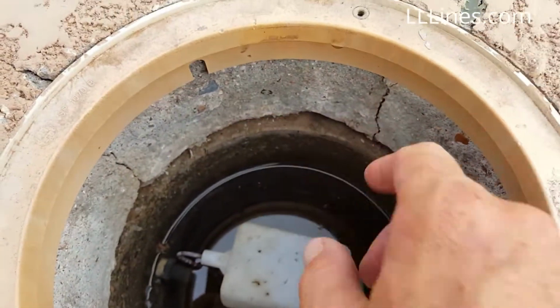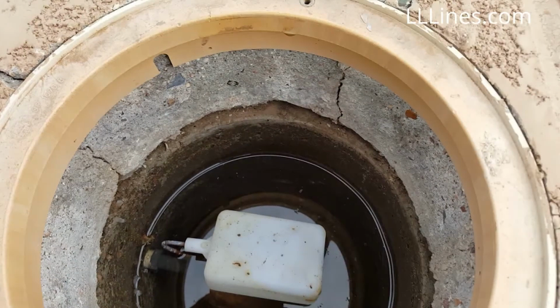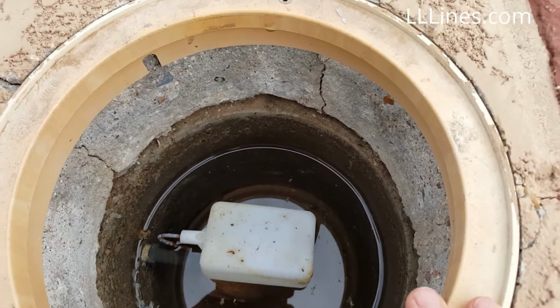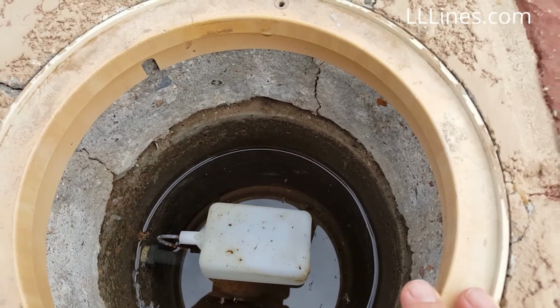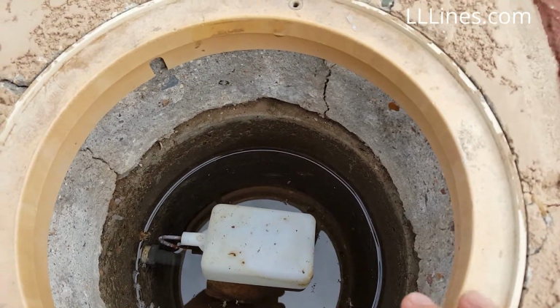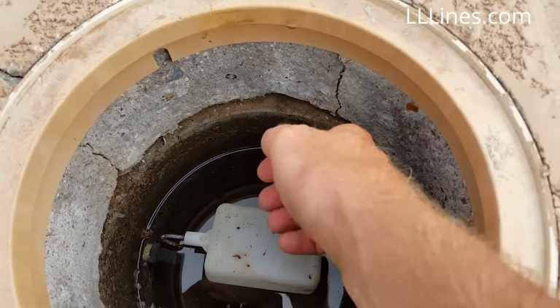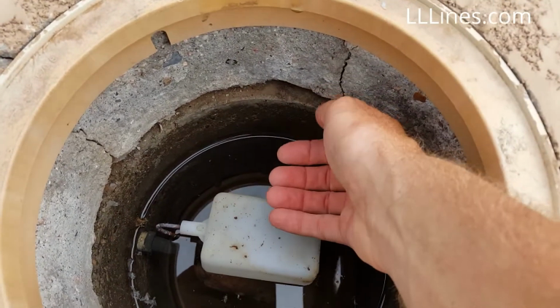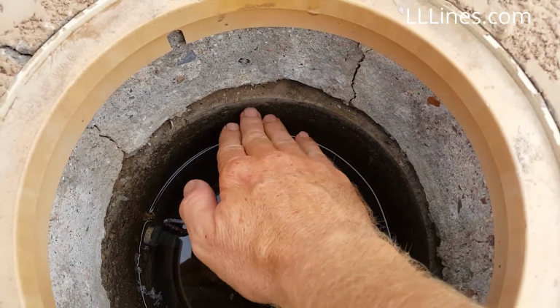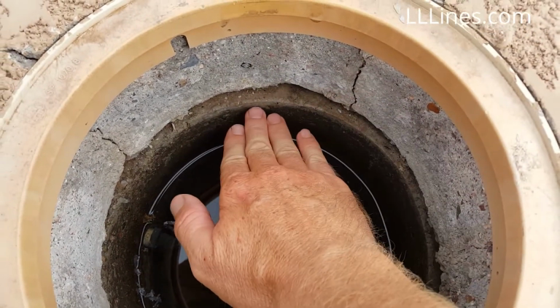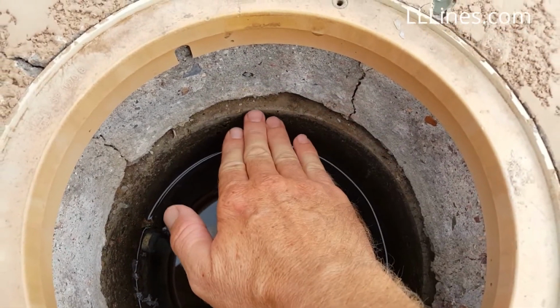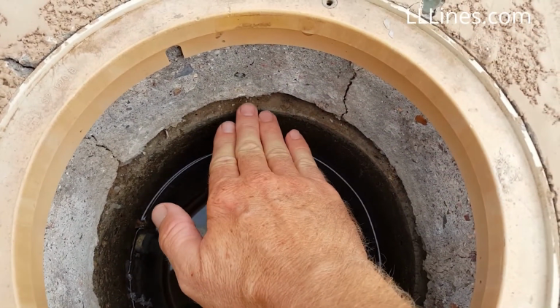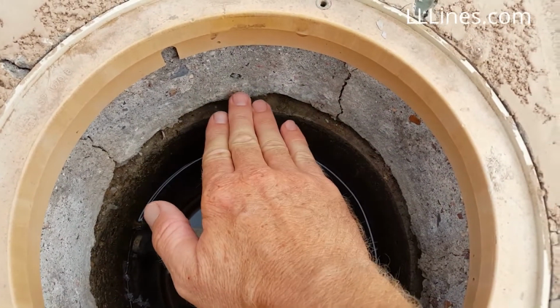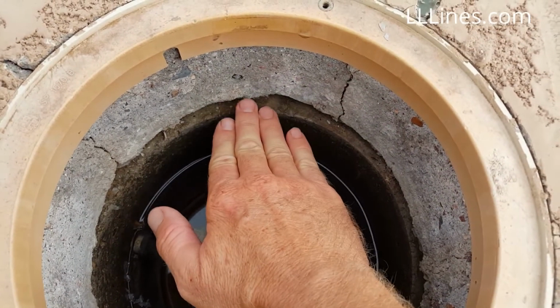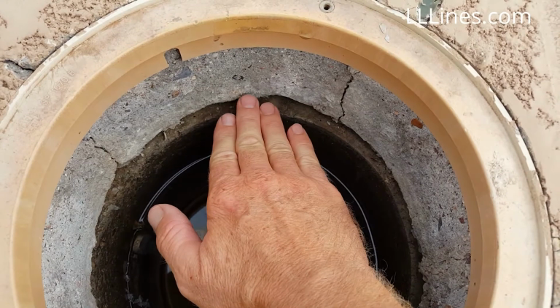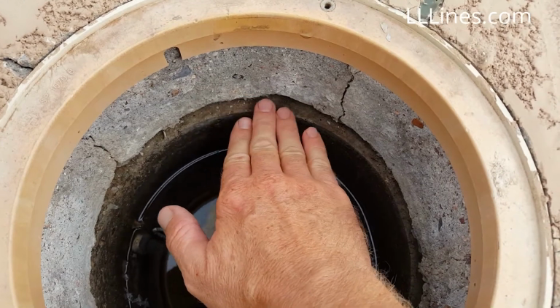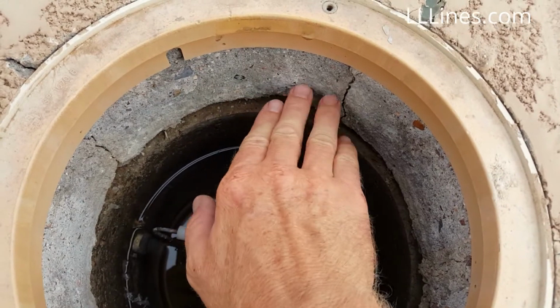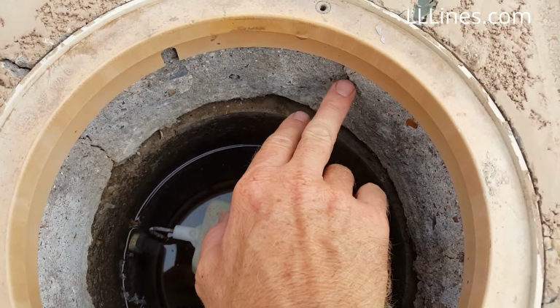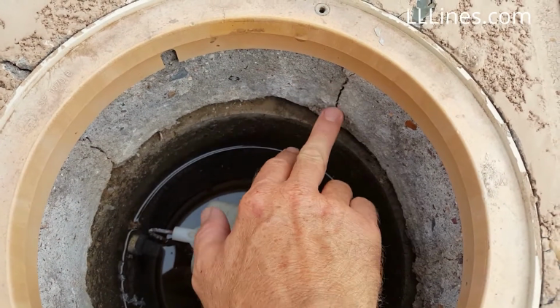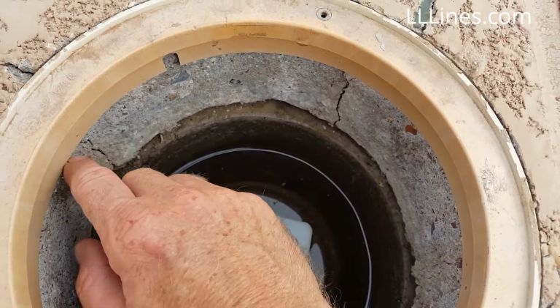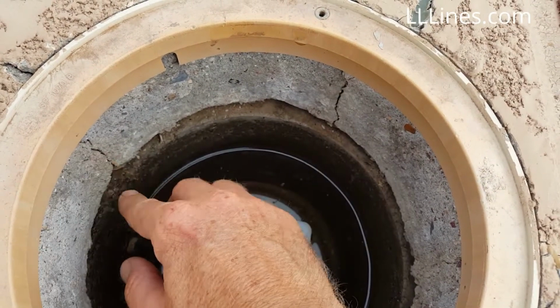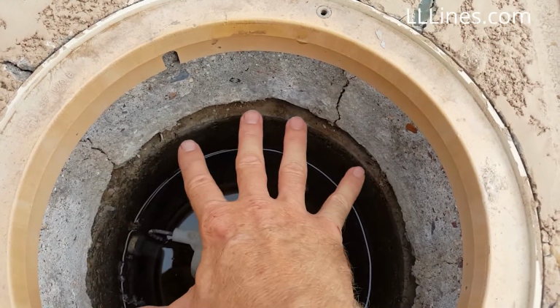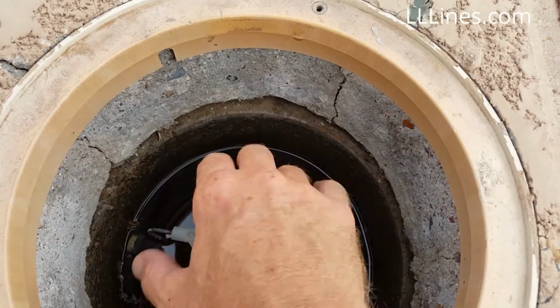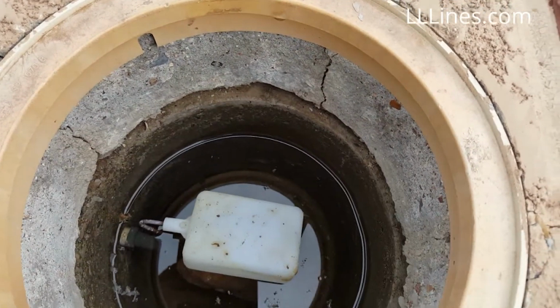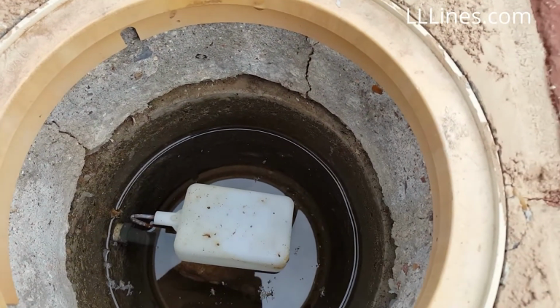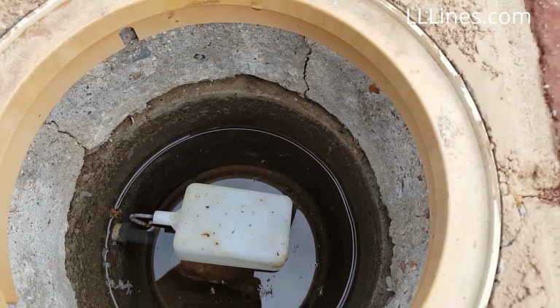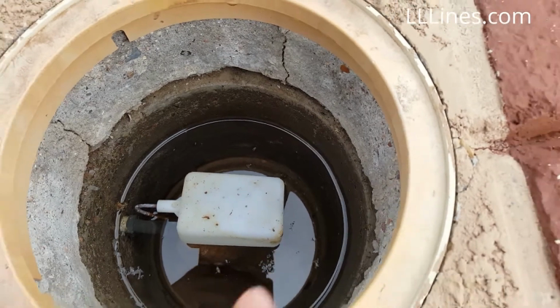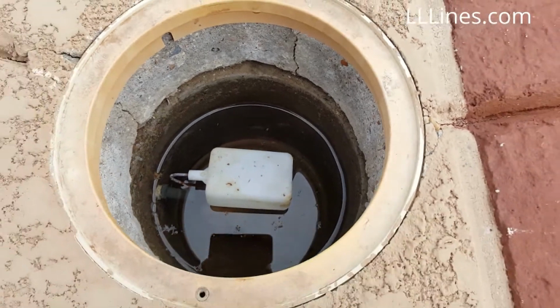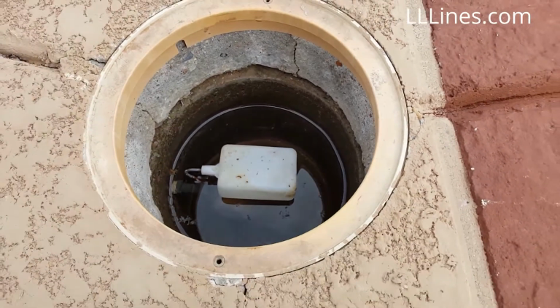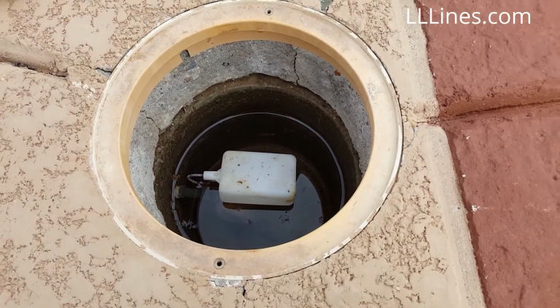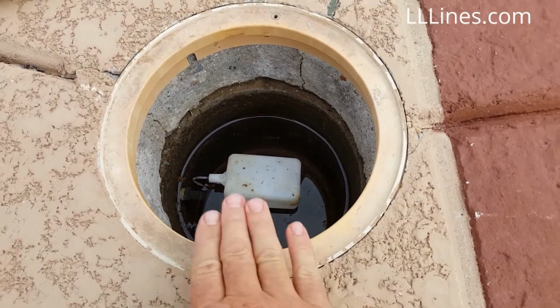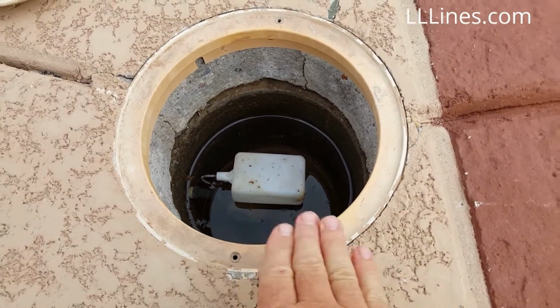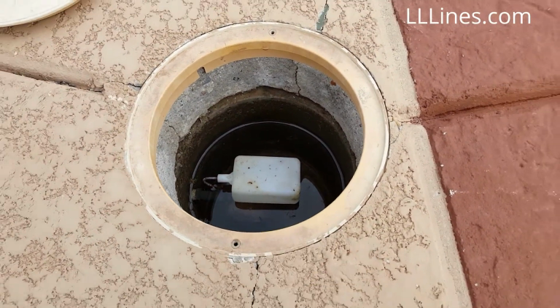We'll get back to it in part two, but that will allow us to adjust the level where it needs to be. We'll seal all these cracks up and make it waterproof tight so that it can work properly without having to rip this entire fixture out.